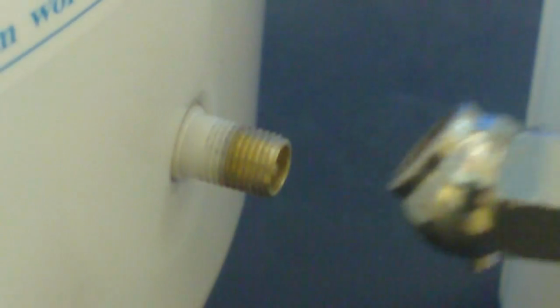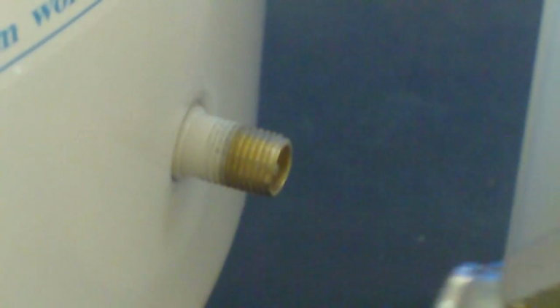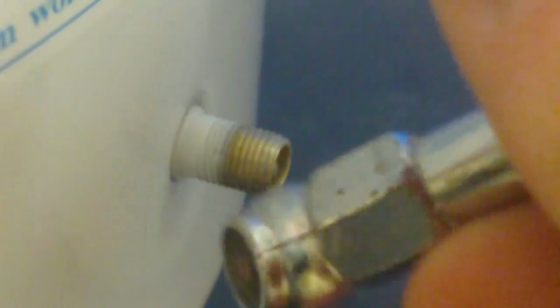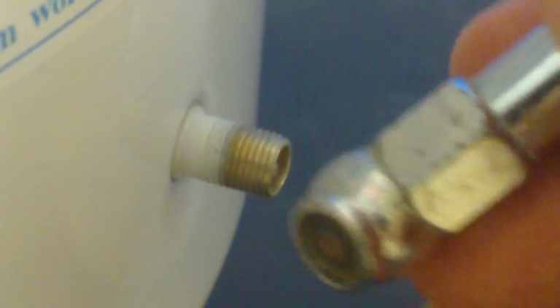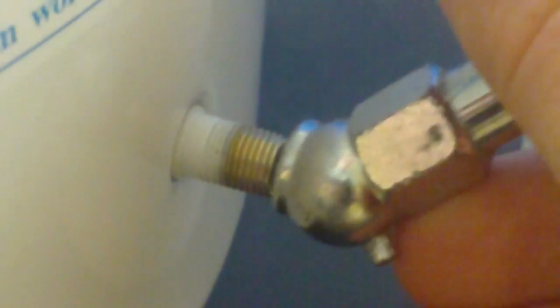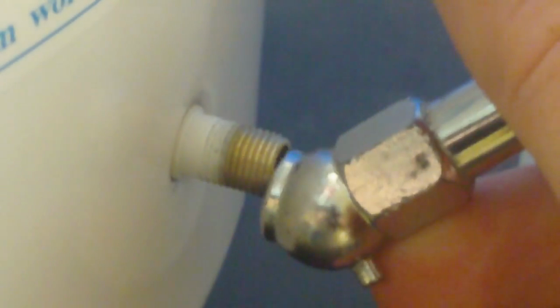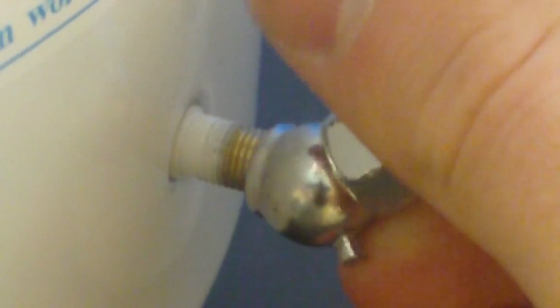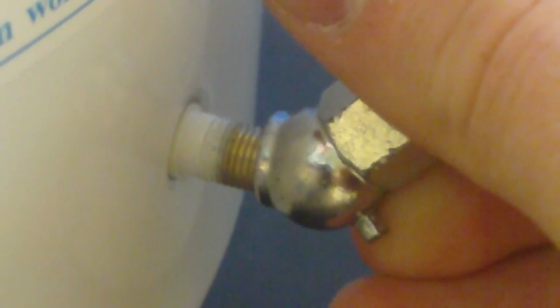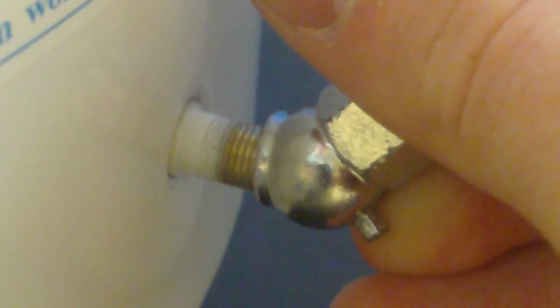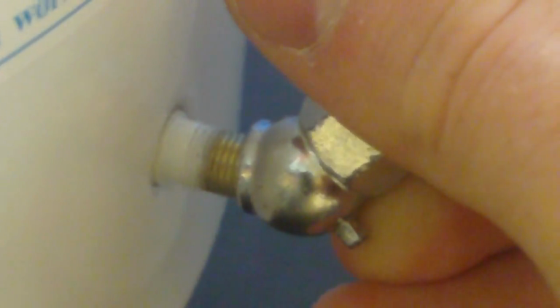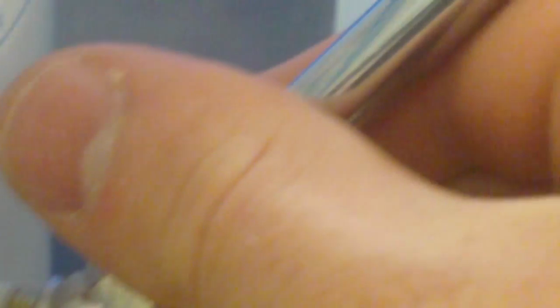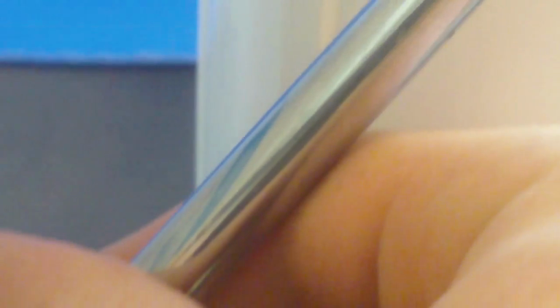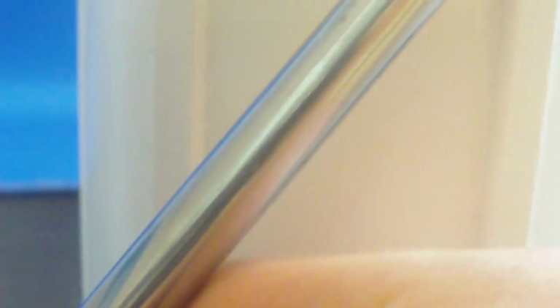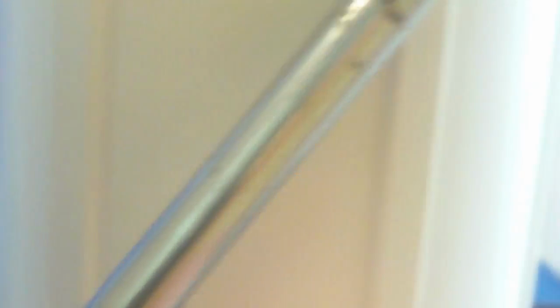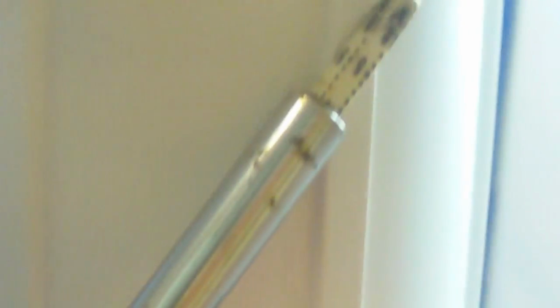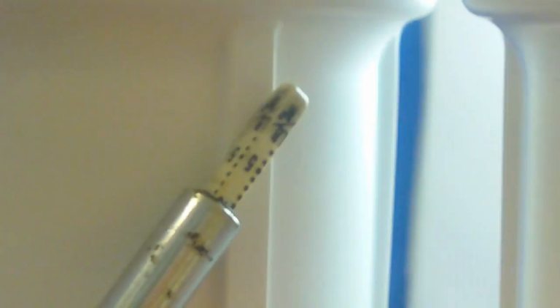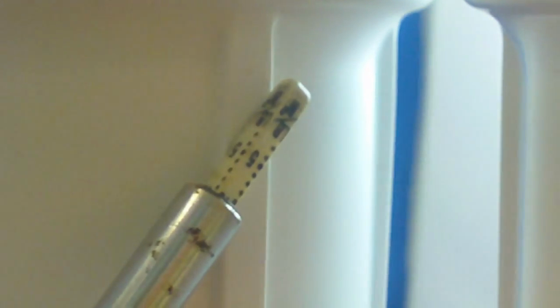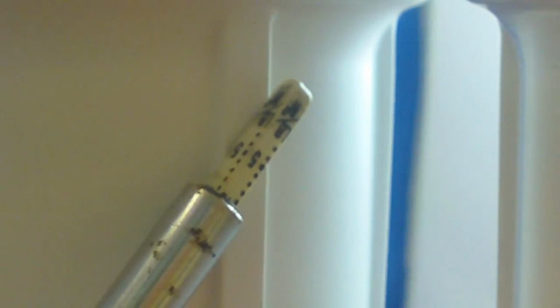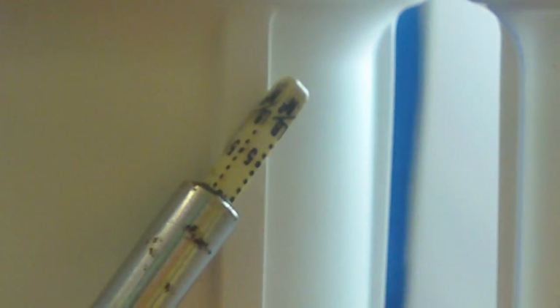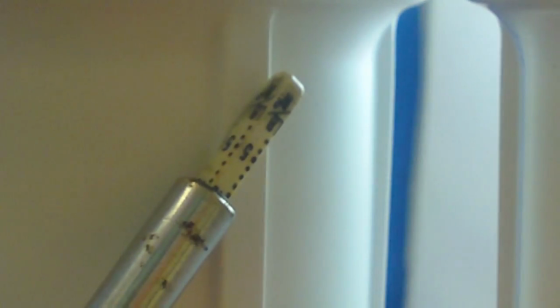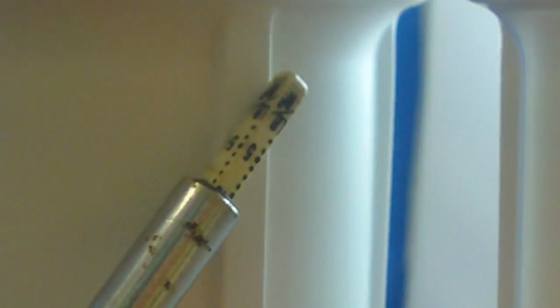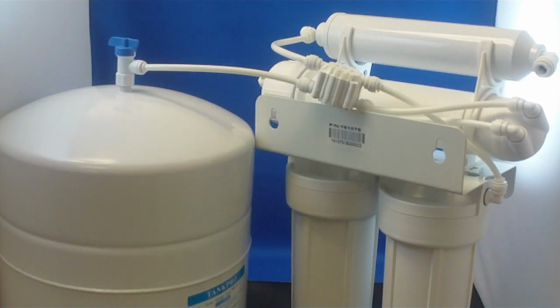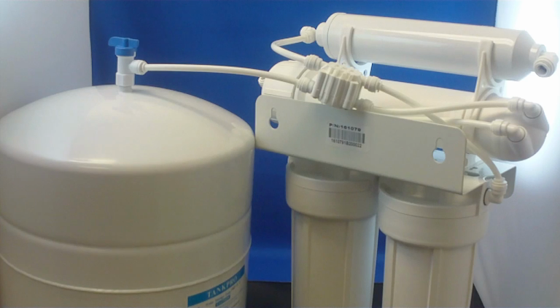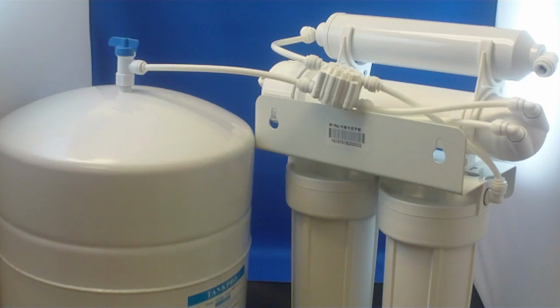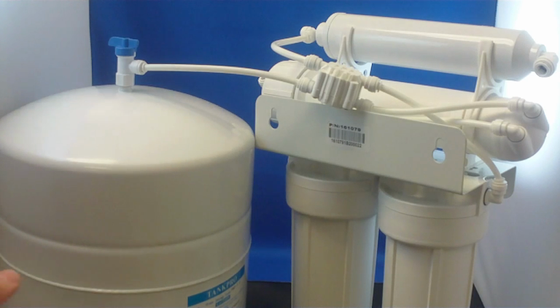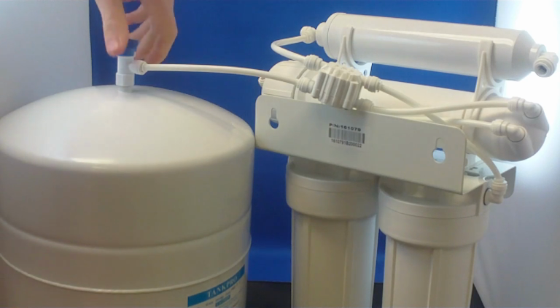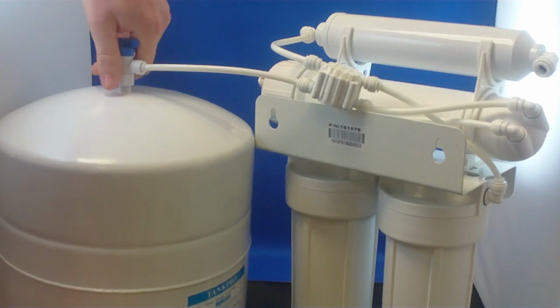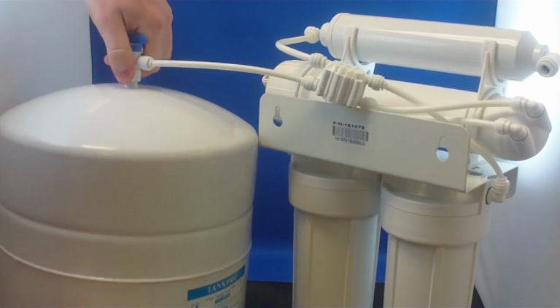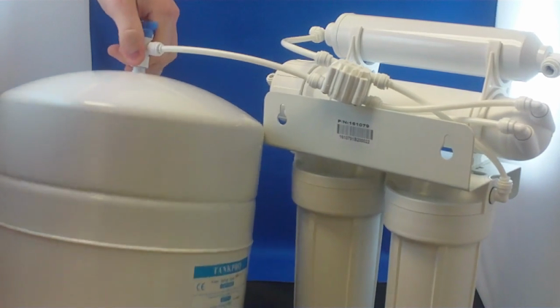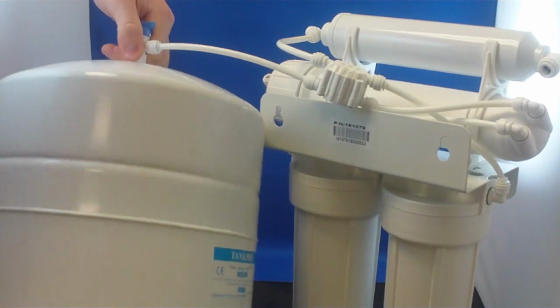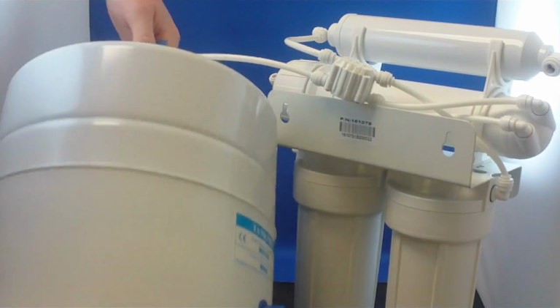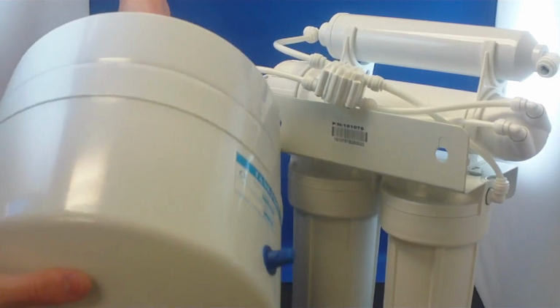After checking tank air pressure, let the RO run overnight to fill the tank. If your drain water continues running for longer than eight hours after confirming tank air pressure, check to see if the tank feels heavy like it is full of water.